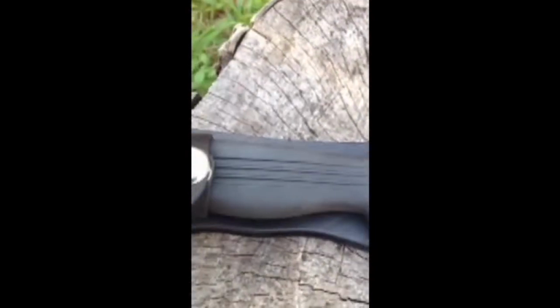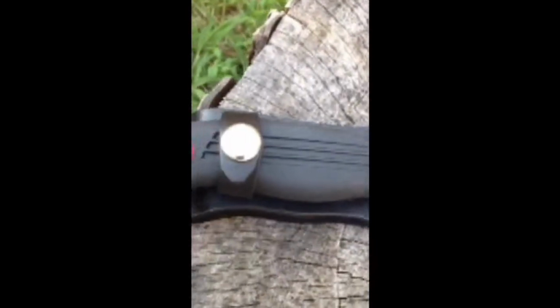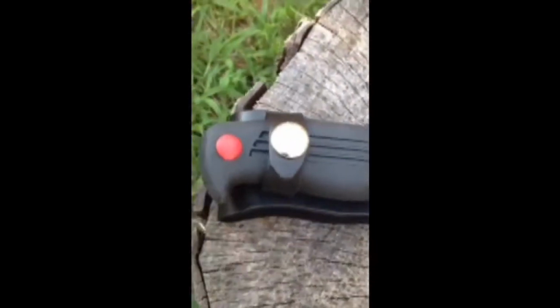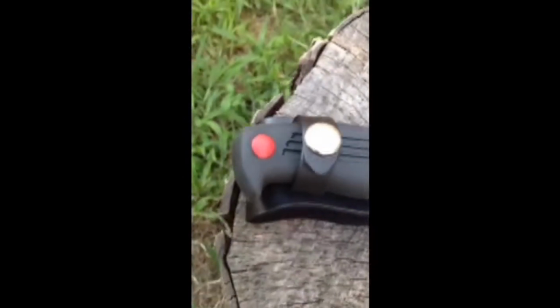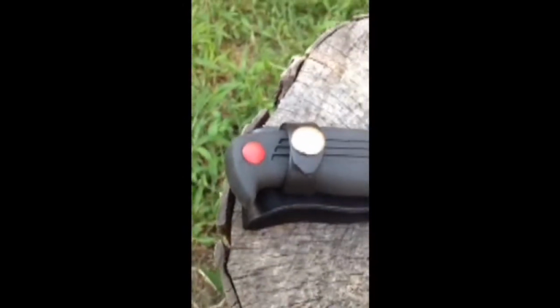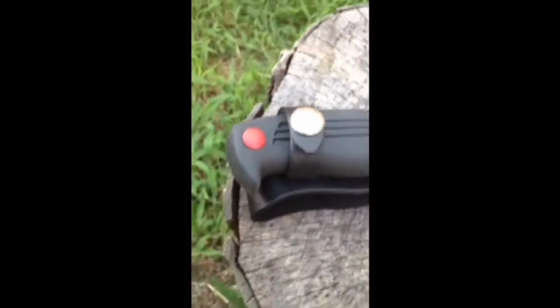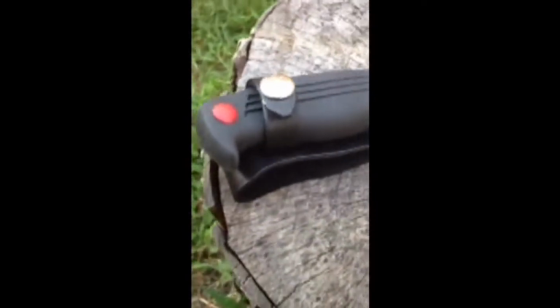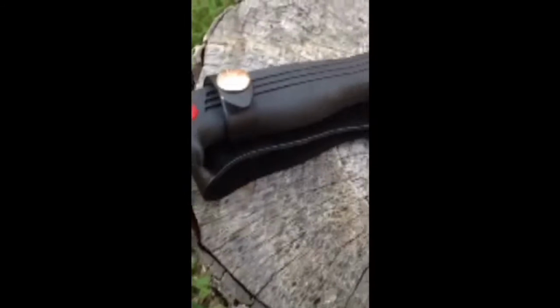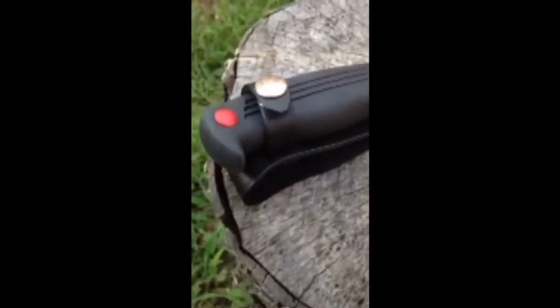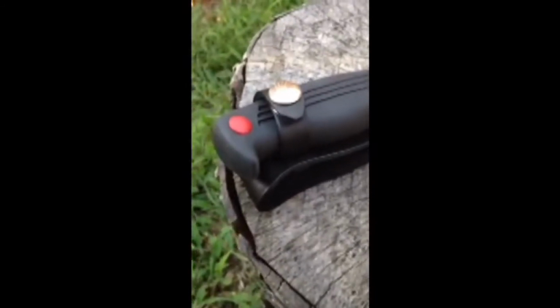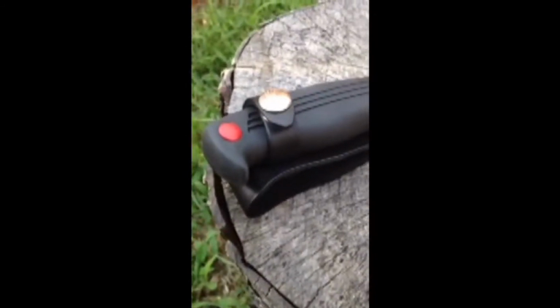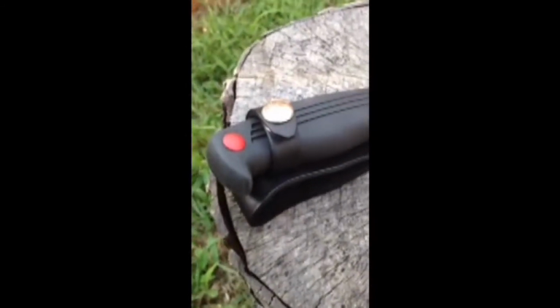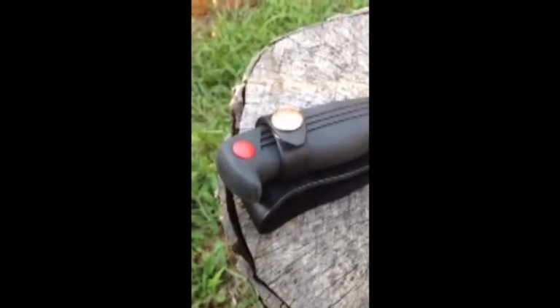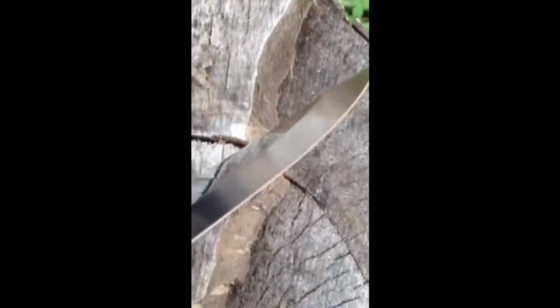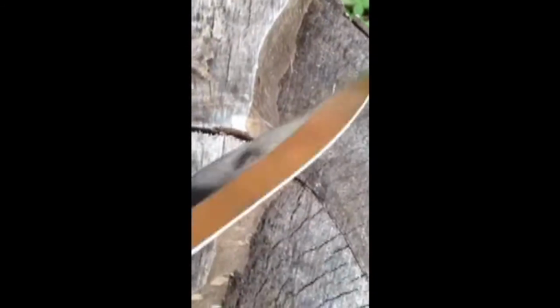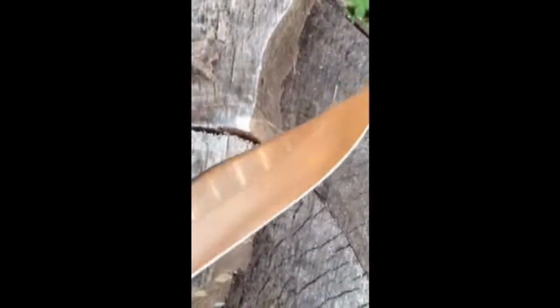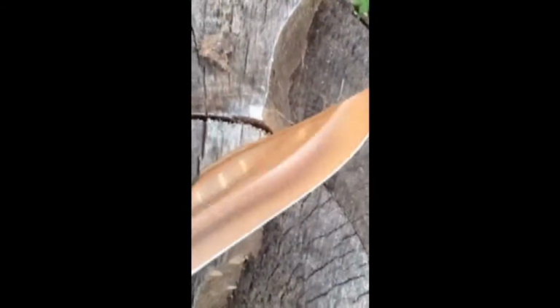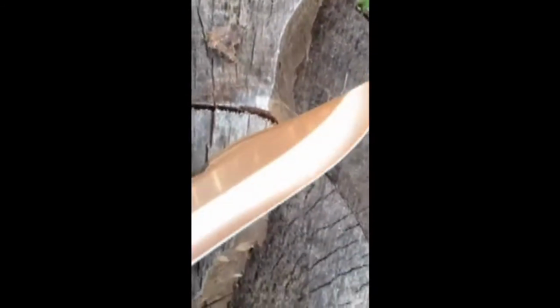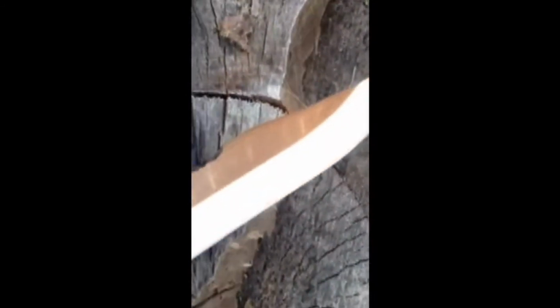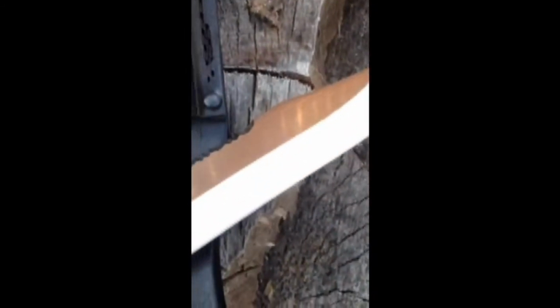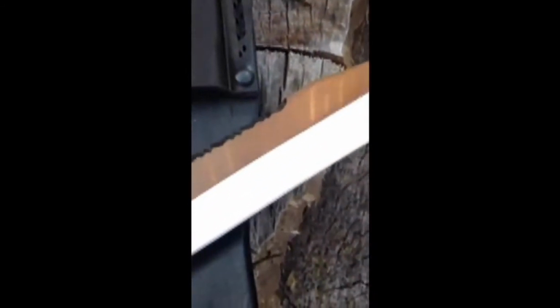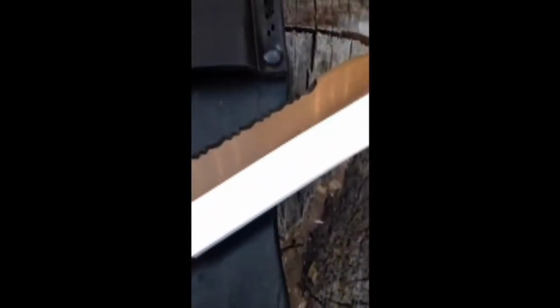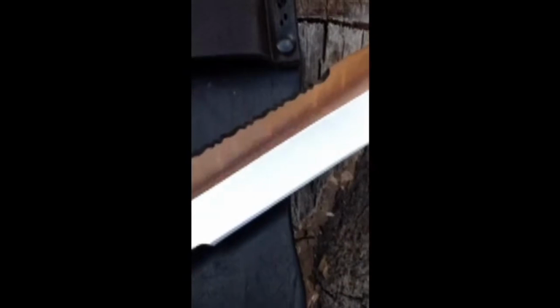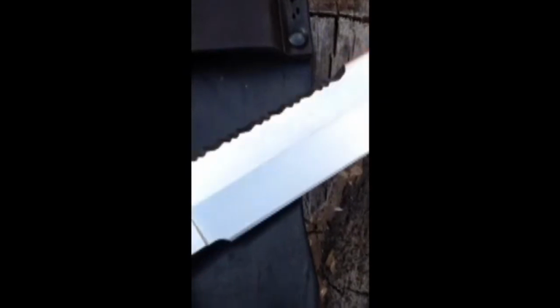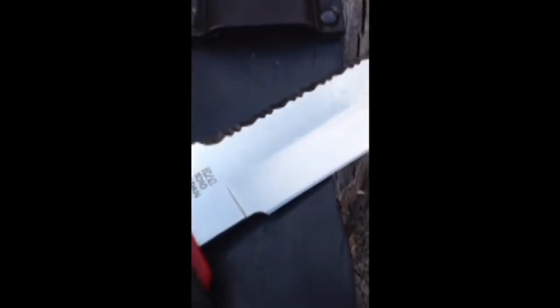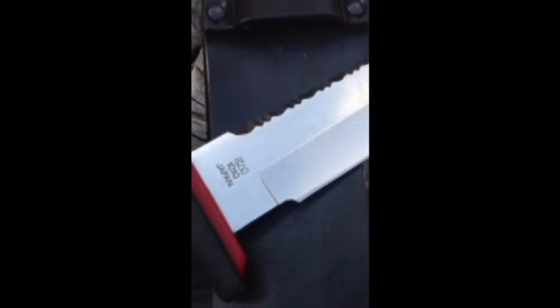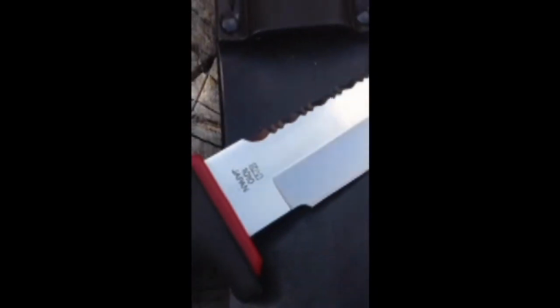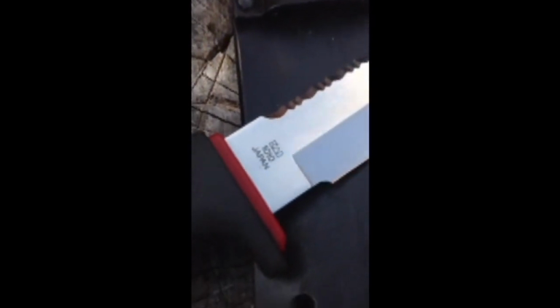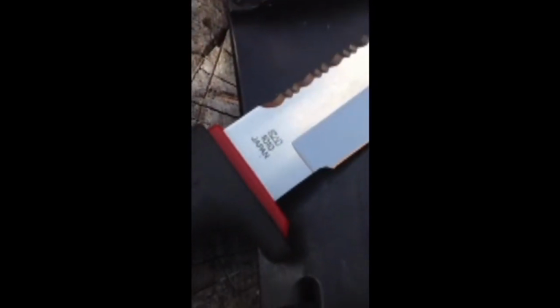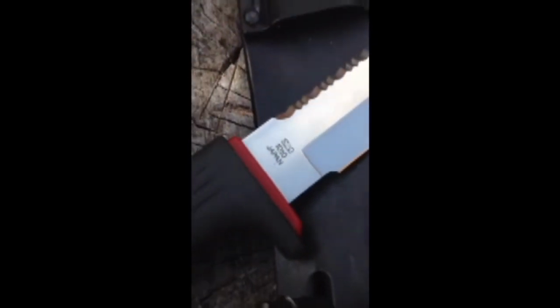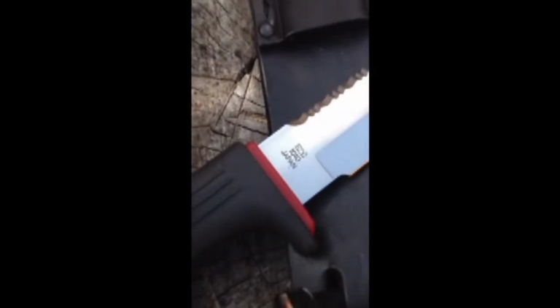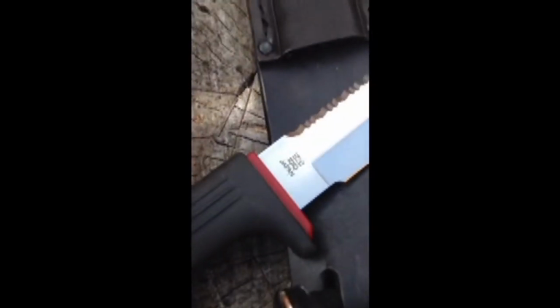Out of all the reviews I read, only one of them had four out of five stars. His only complaint was that it was not made in the US. This knife was made in Japan.